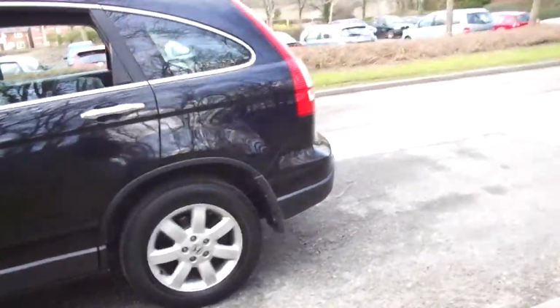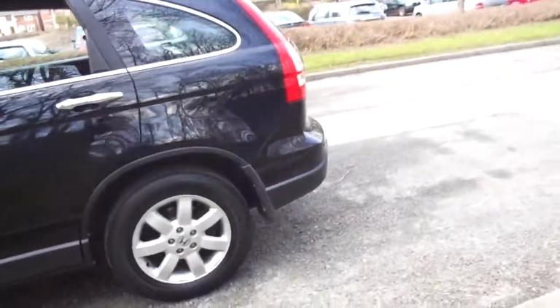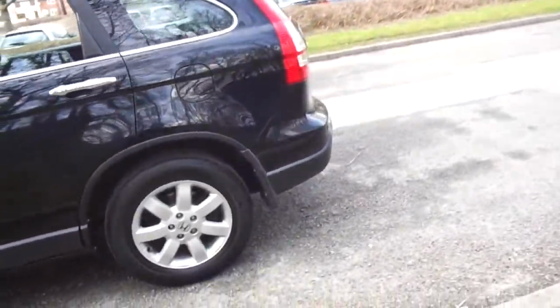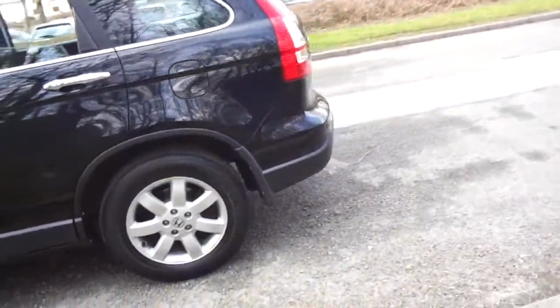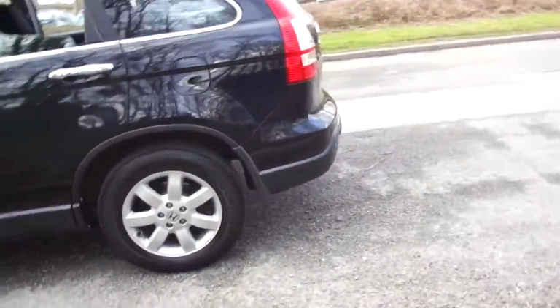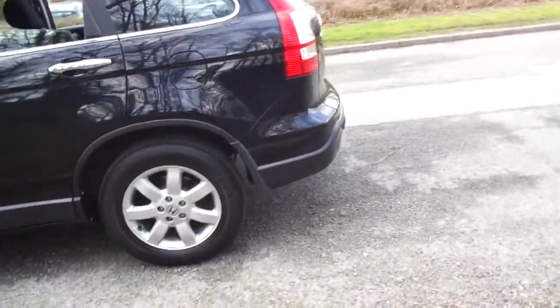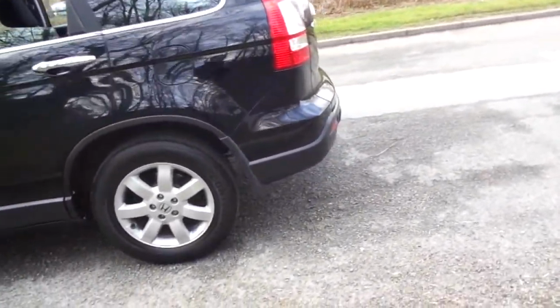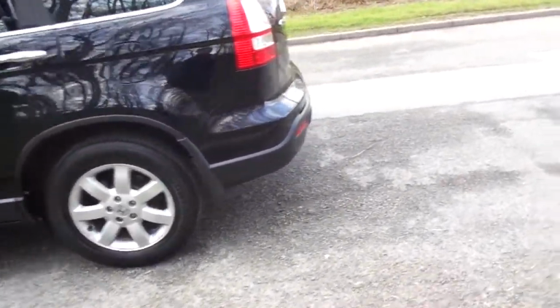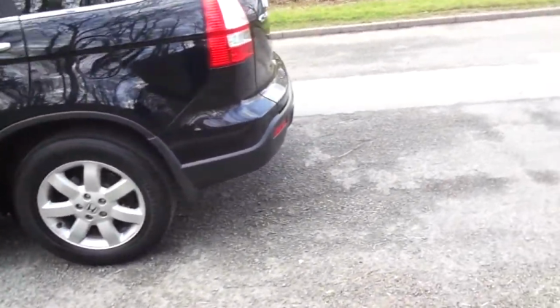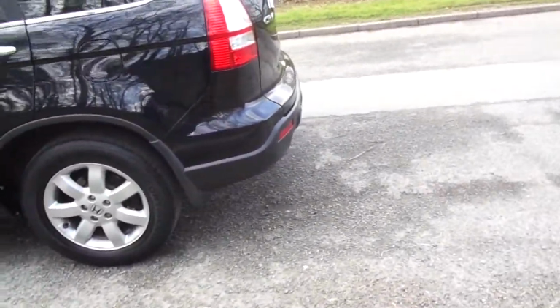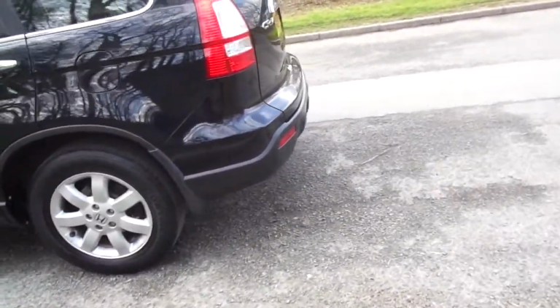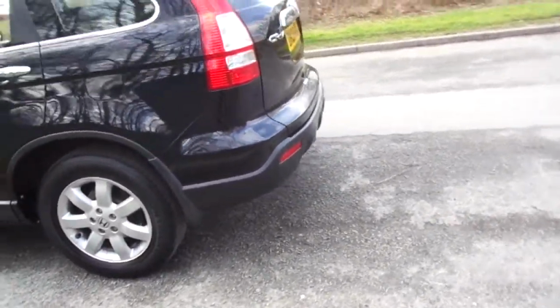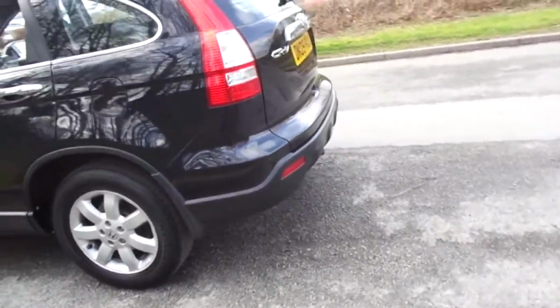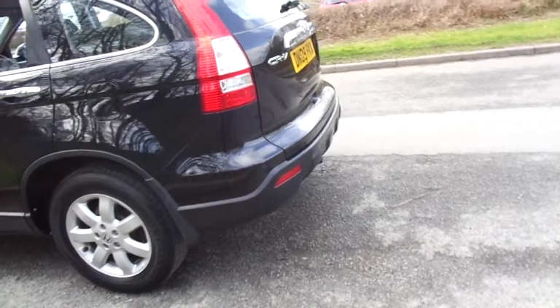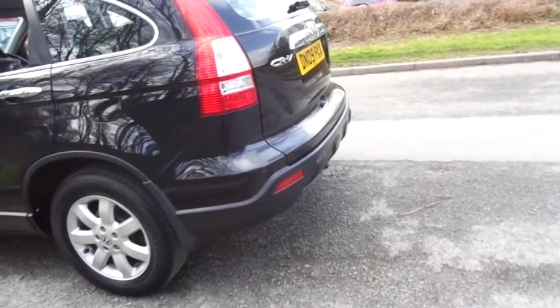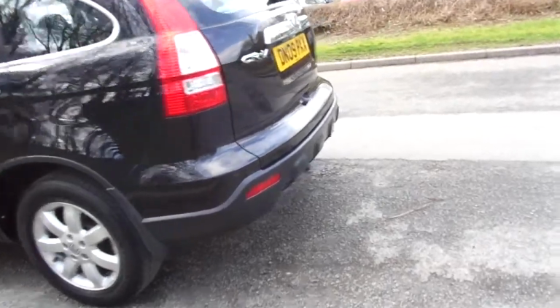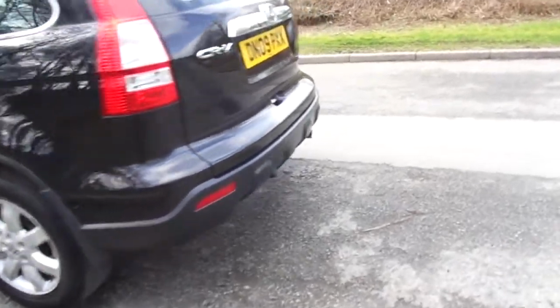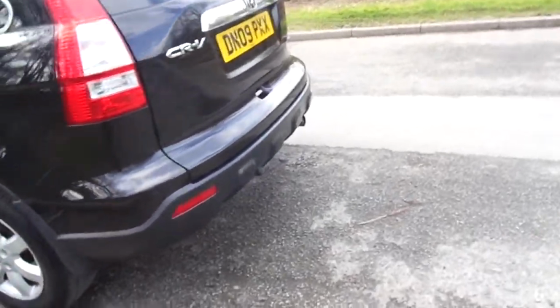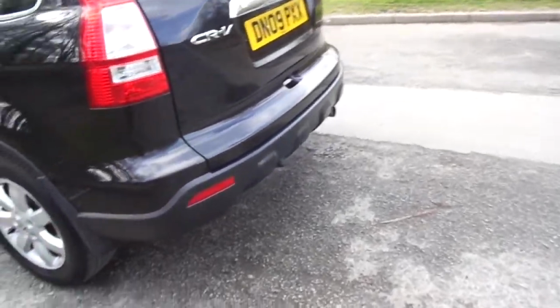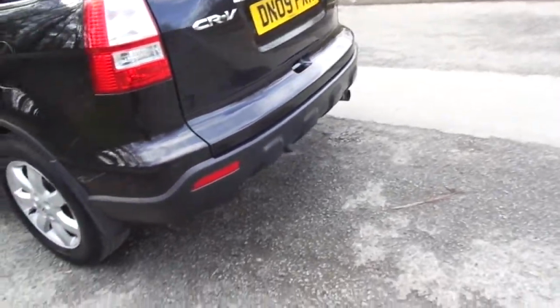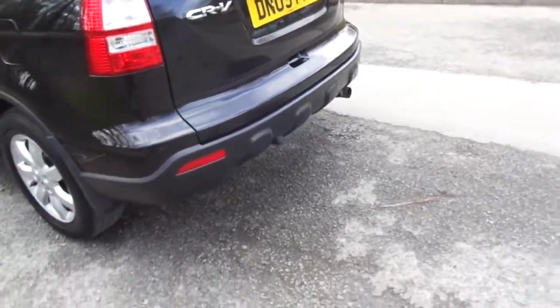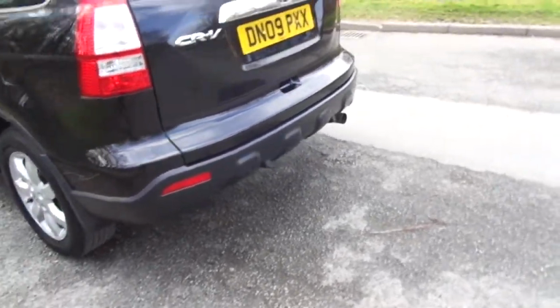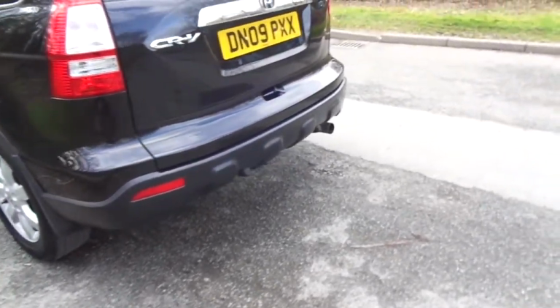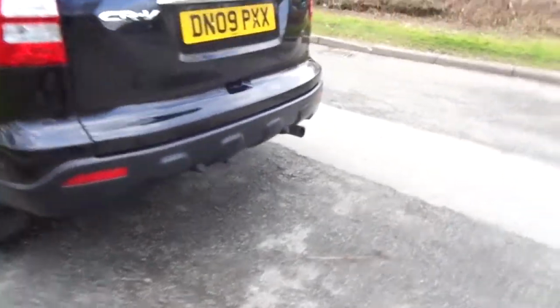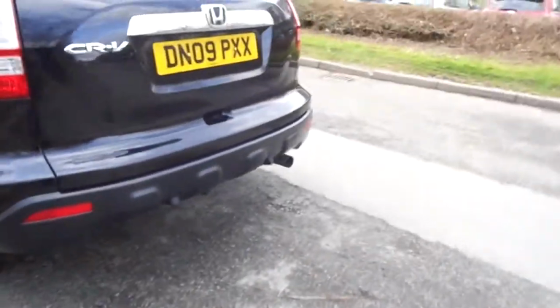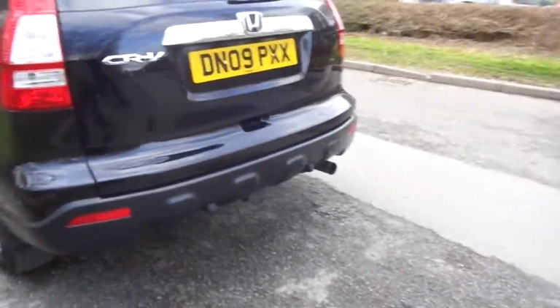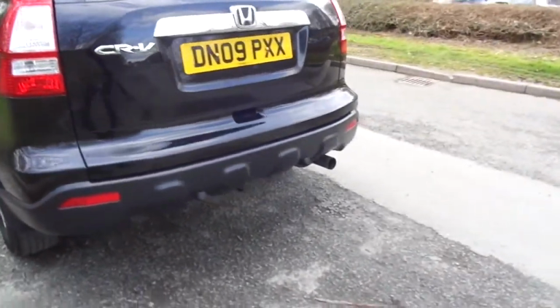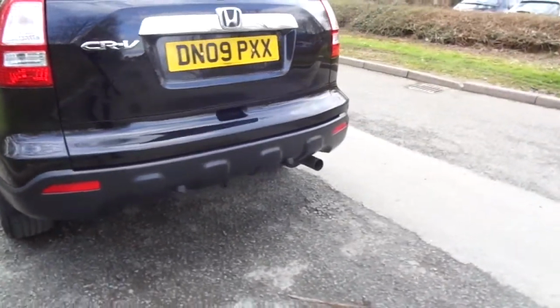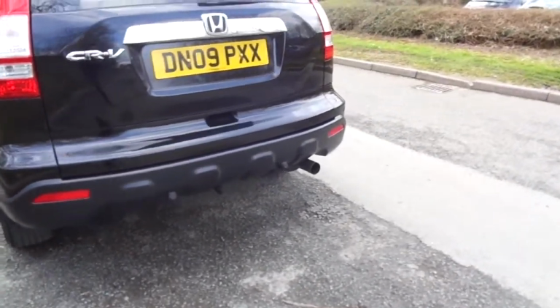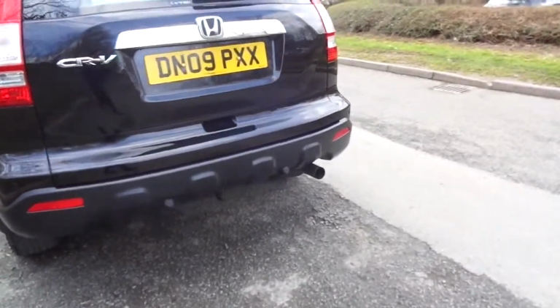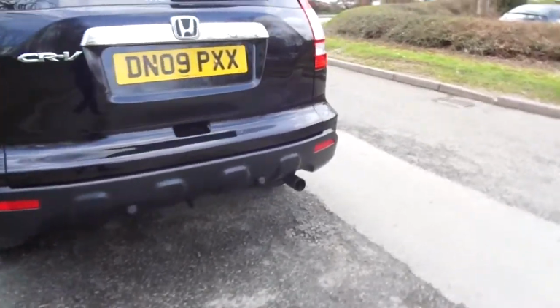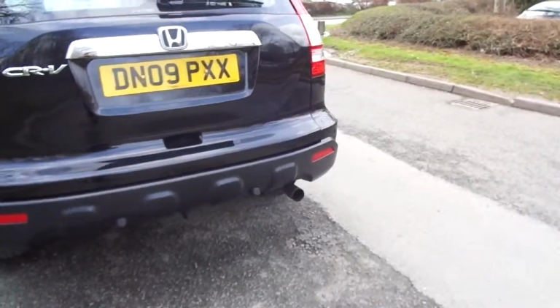Hello and welcome to JT Hughes Honda in Newtown. Today I'm taking you on a quick tour of a 2009 Honda CR-V SE.